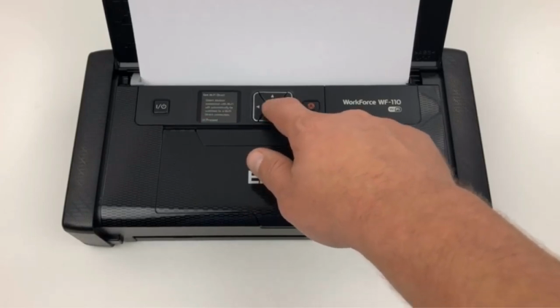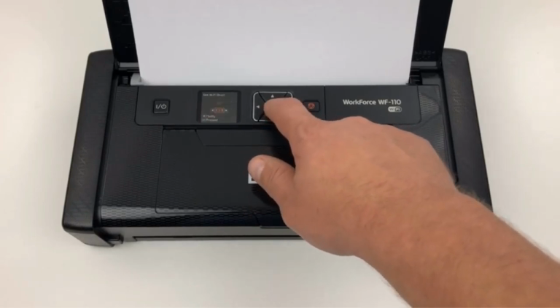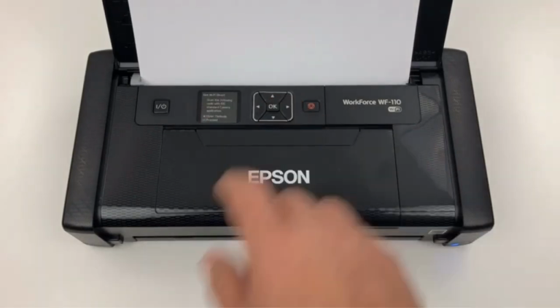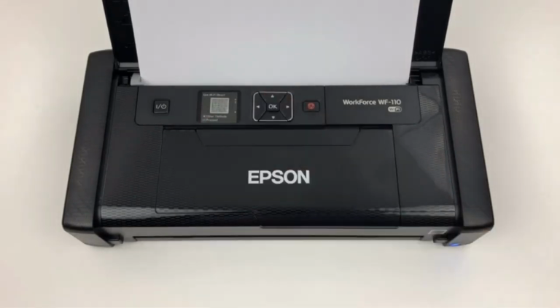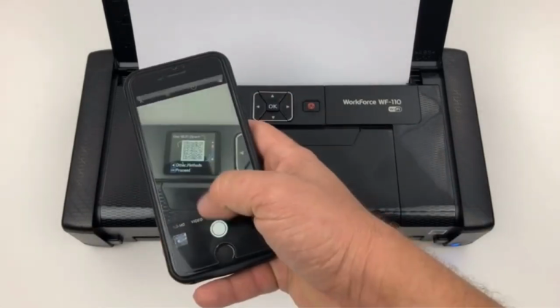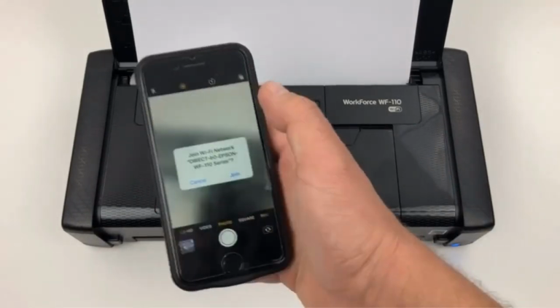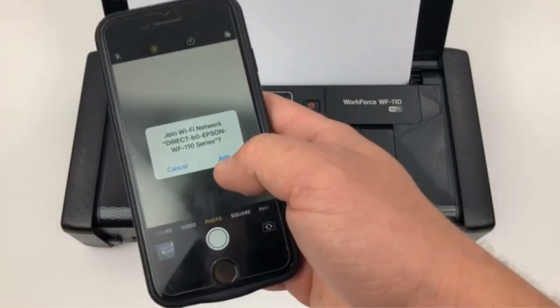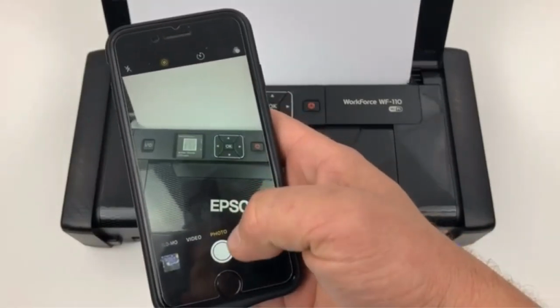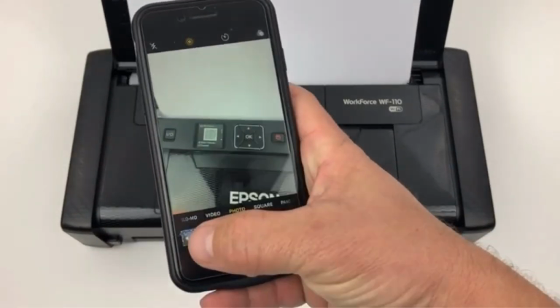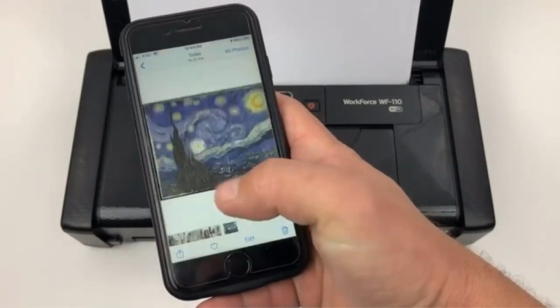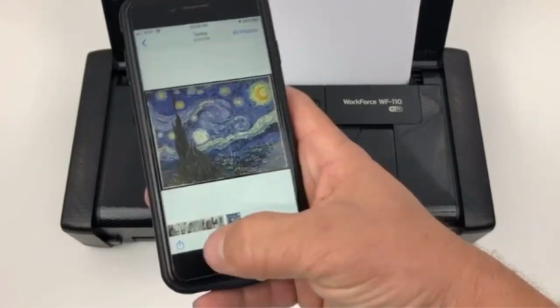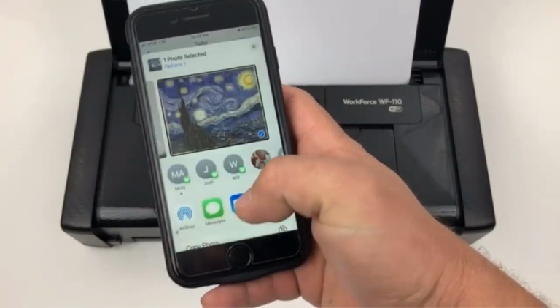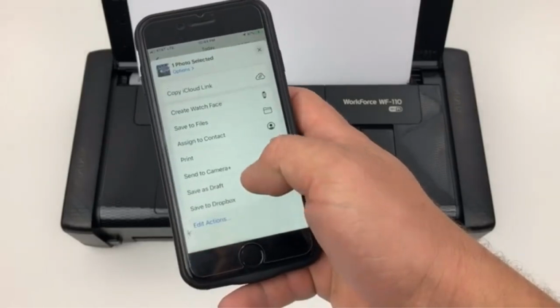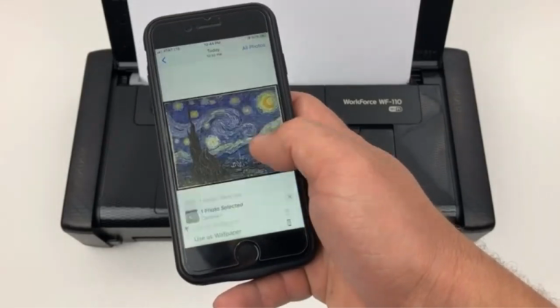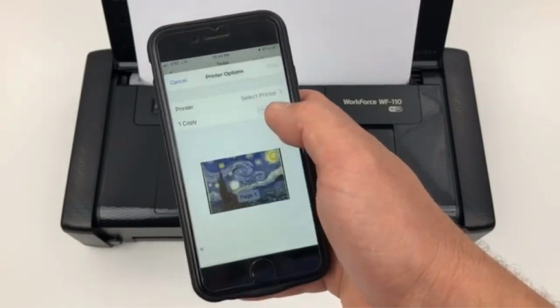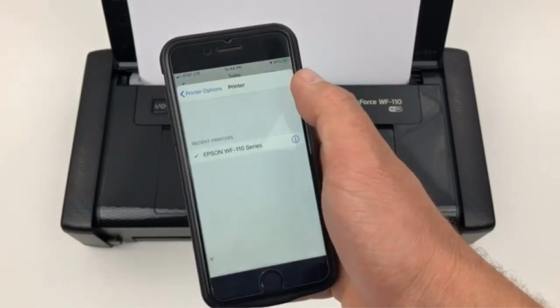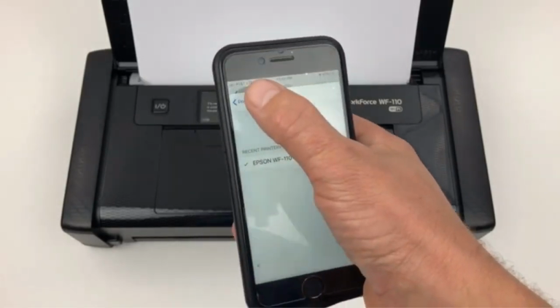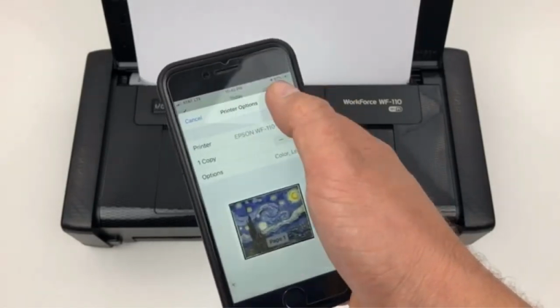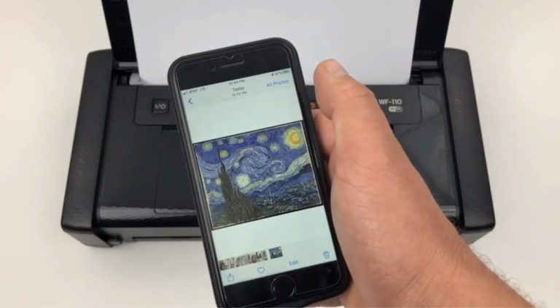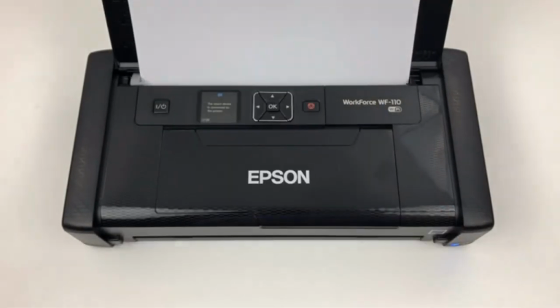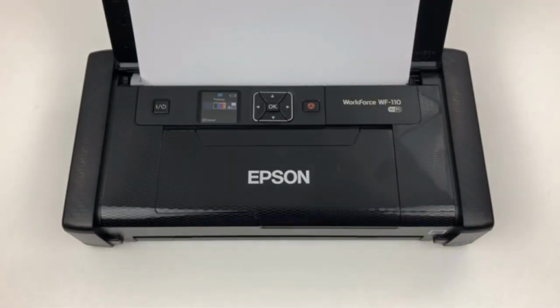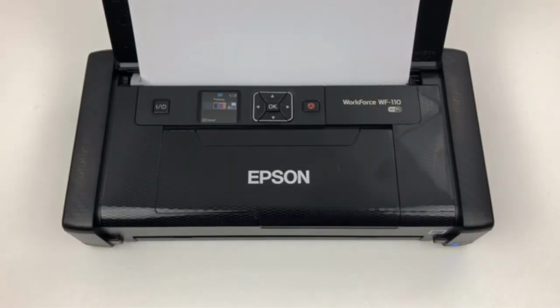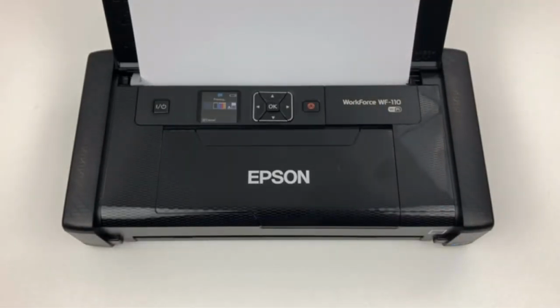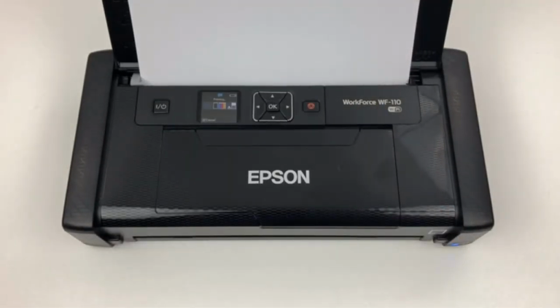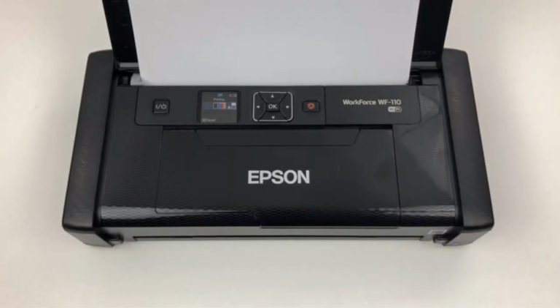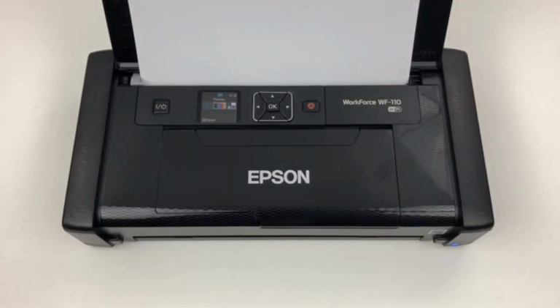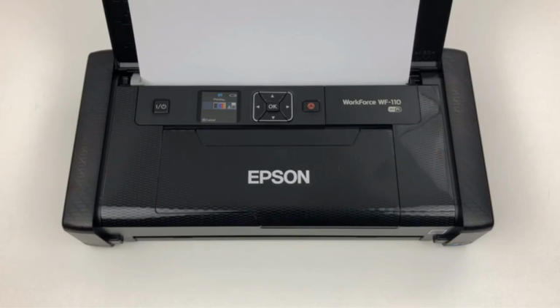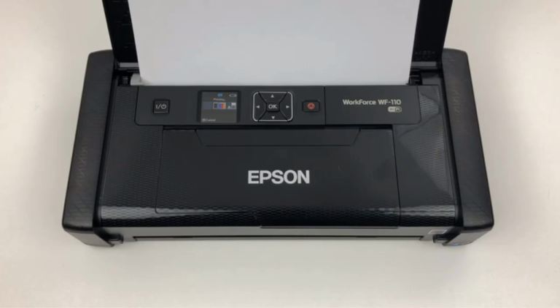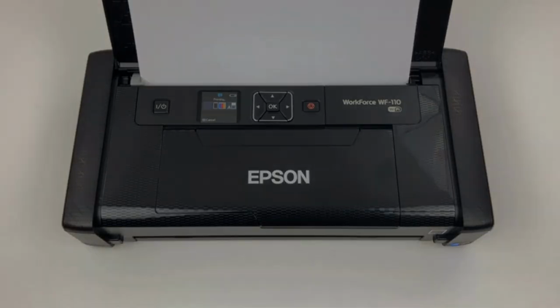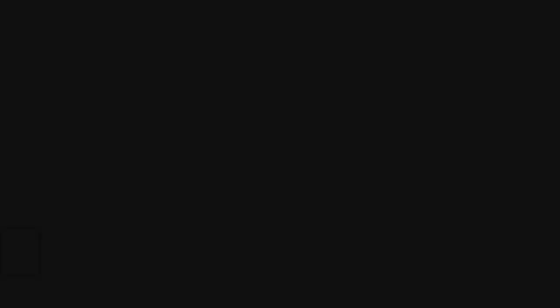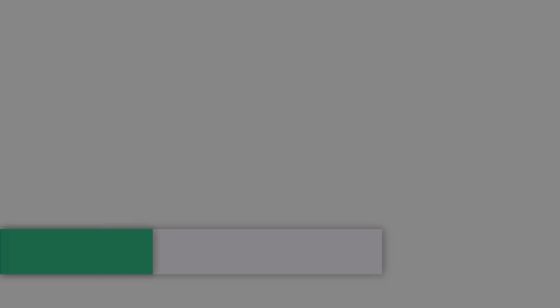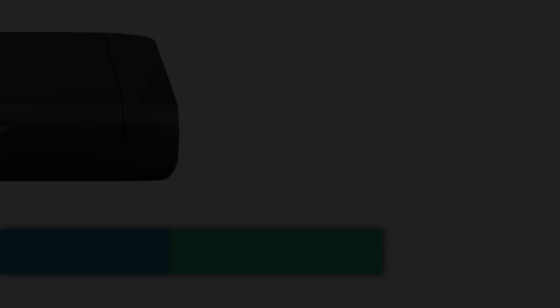Wireless connectivity plus Wi-Fi Direct and Wi-Fi 5 — easily print from iPad, iPhone, tablets, smartphones and laptops.